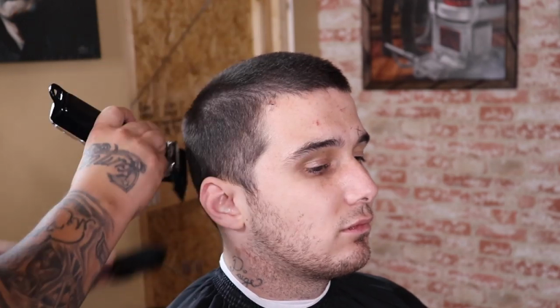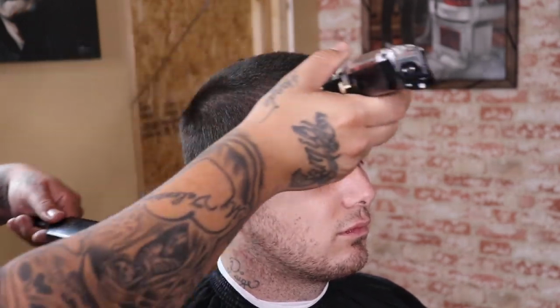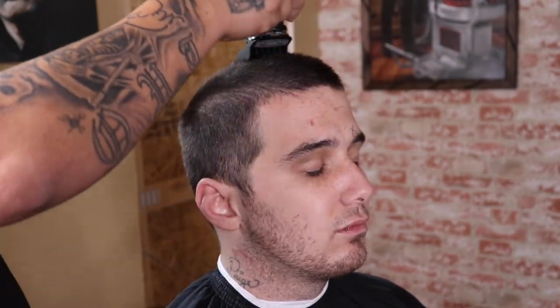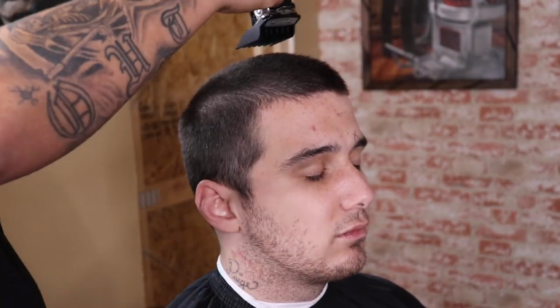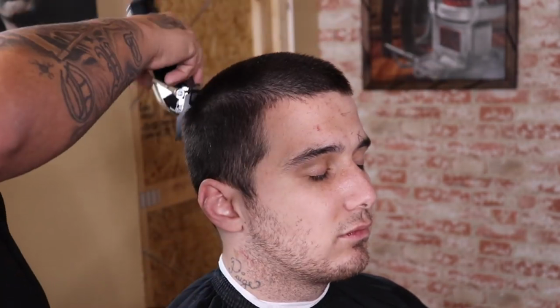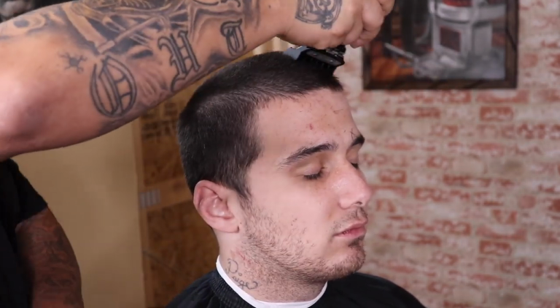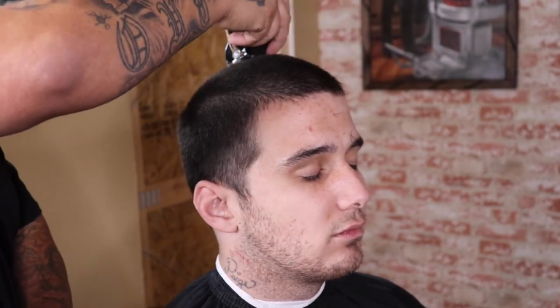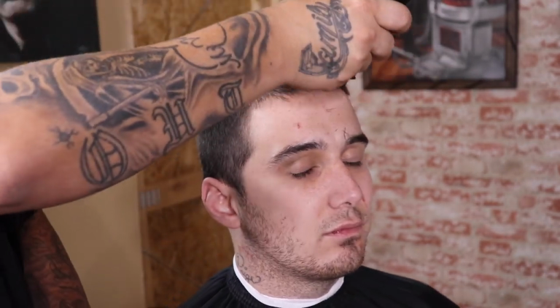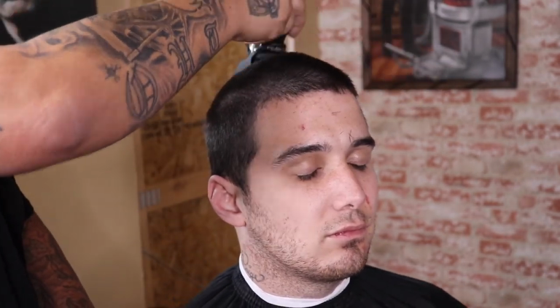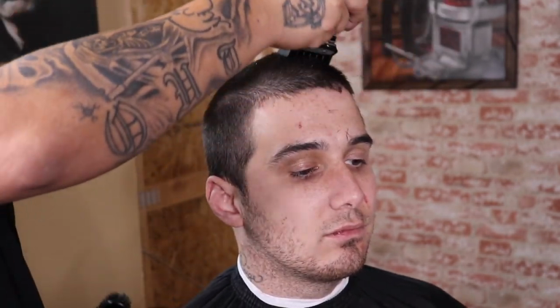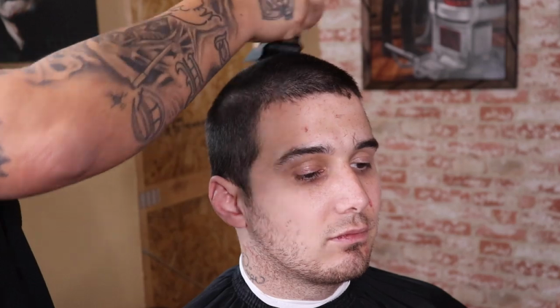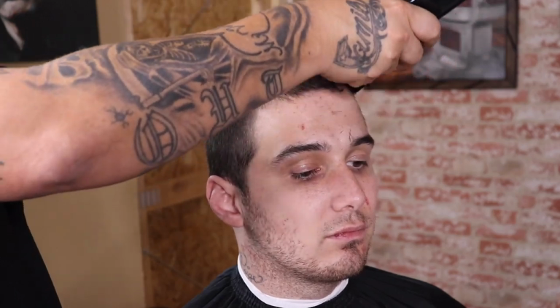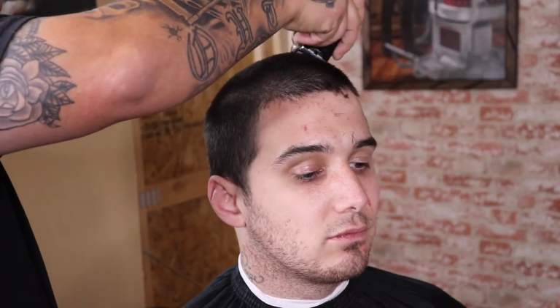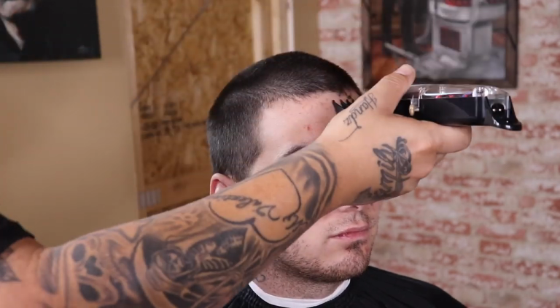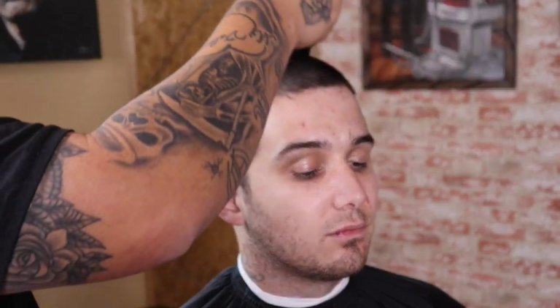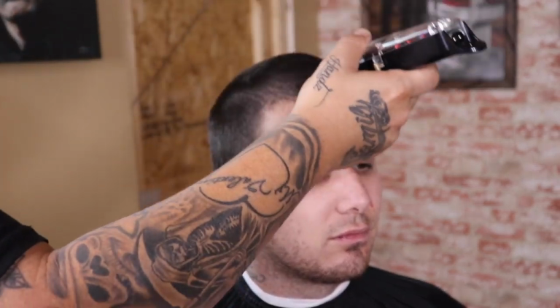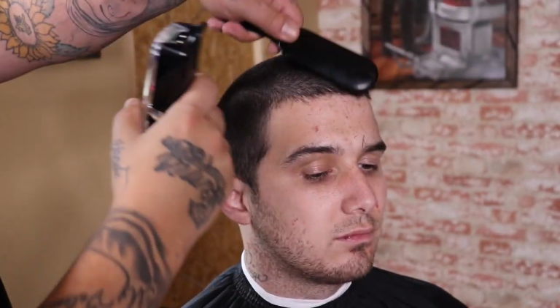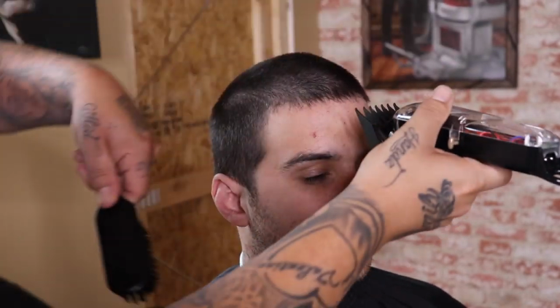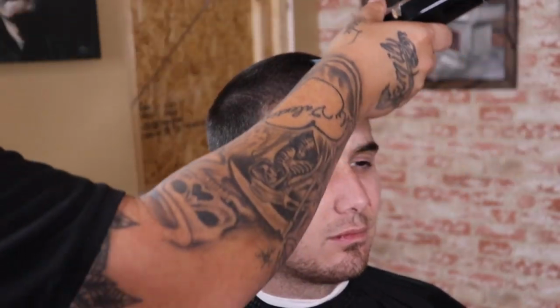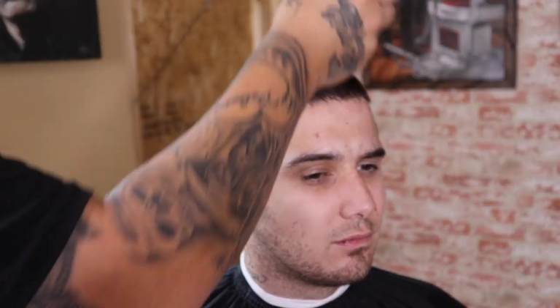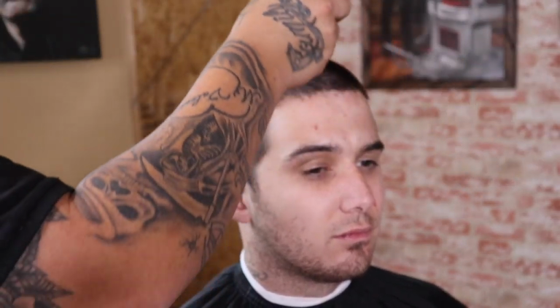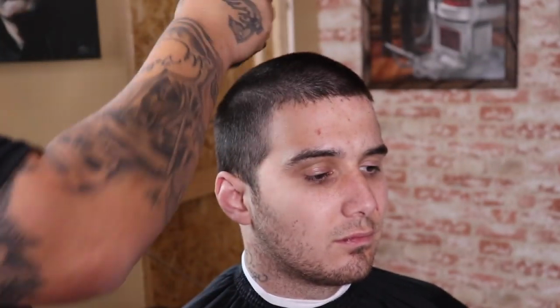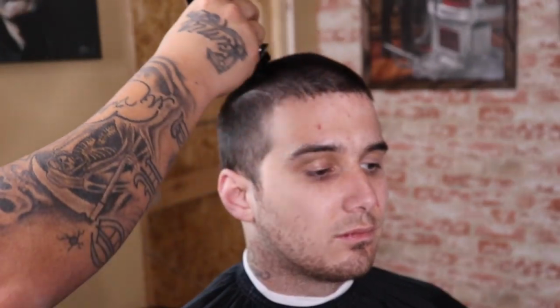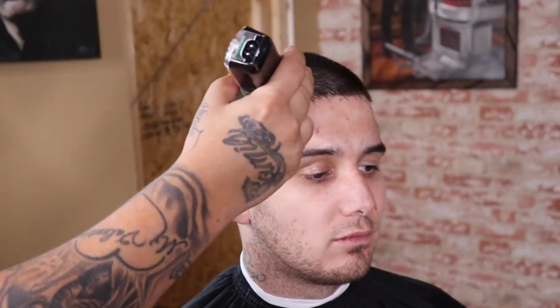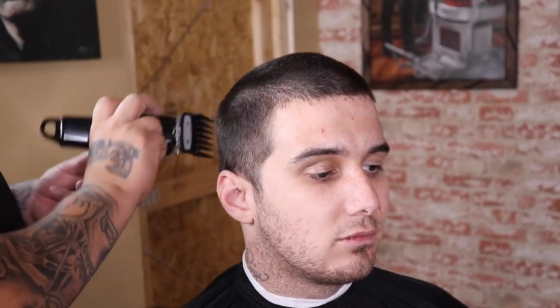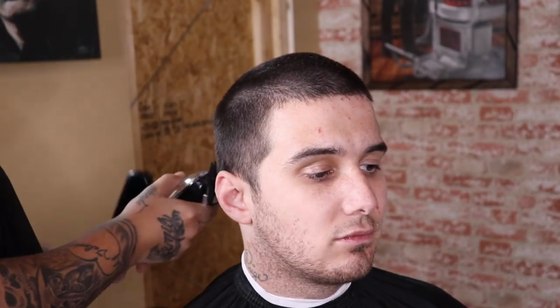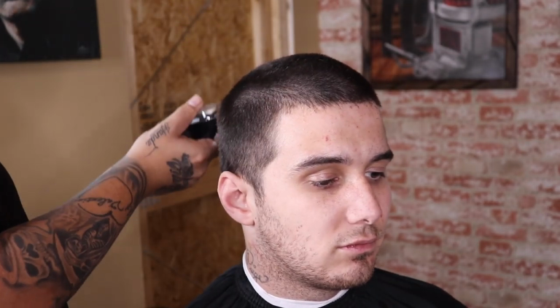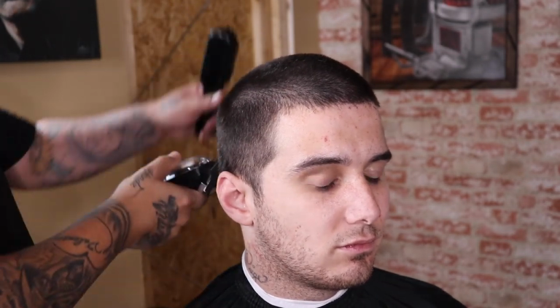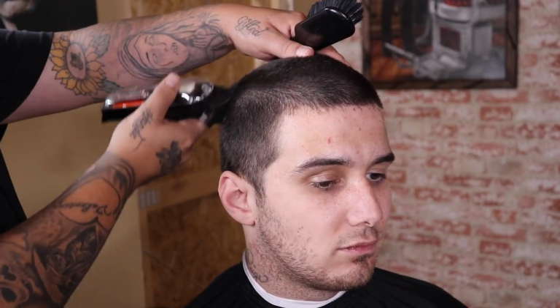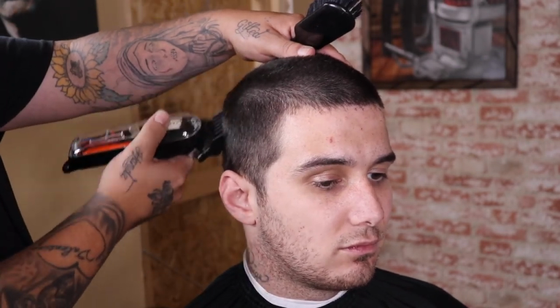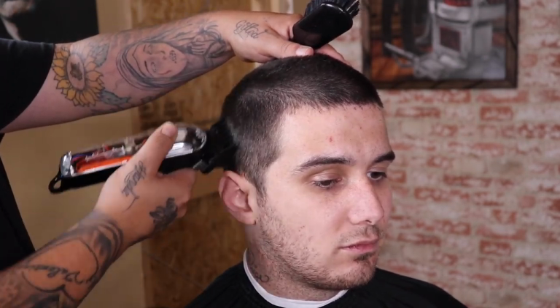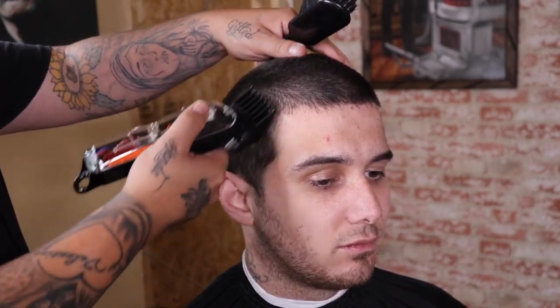Using my Wahl number three premium guard with the lever closed, I'm gonna begin to knock down all this bulk. This is gonna be the desired length for my client, so I'm gonna make sure that I cut everything clean and evenly.